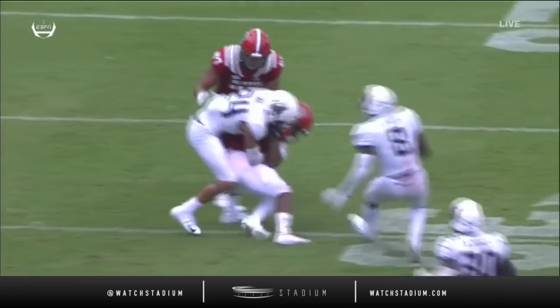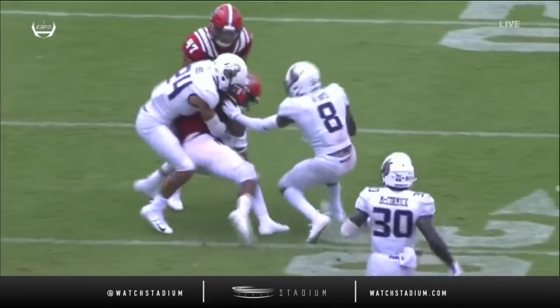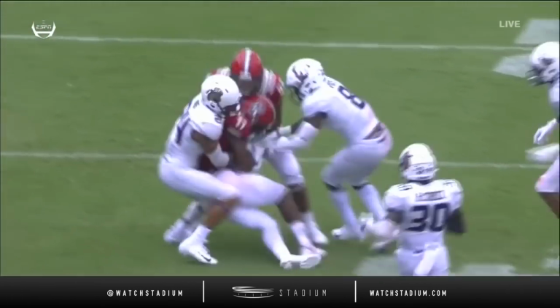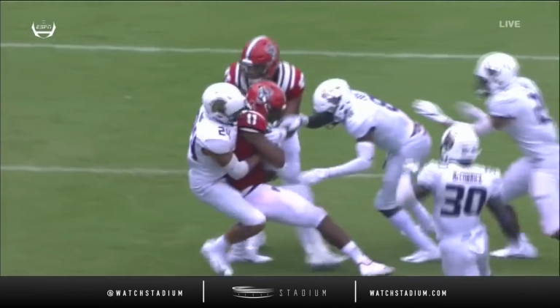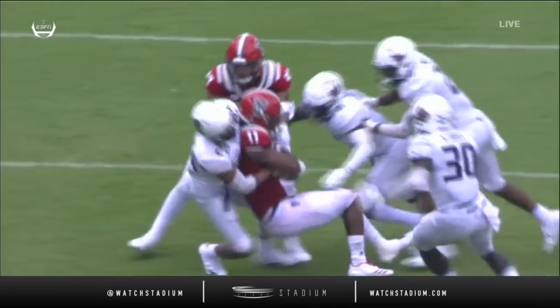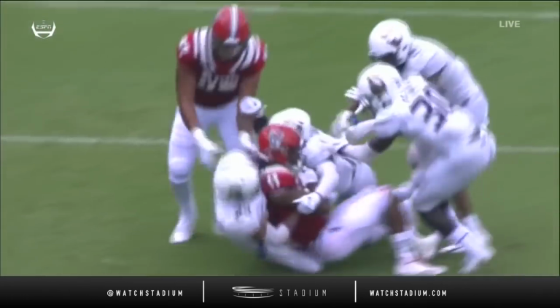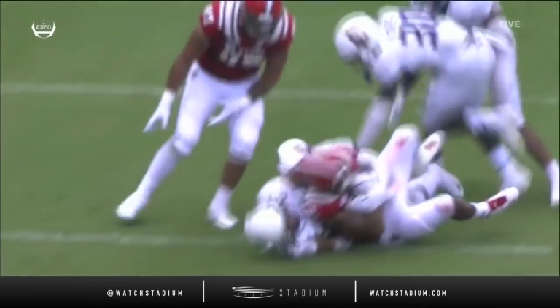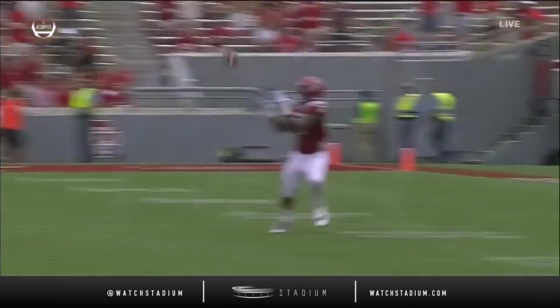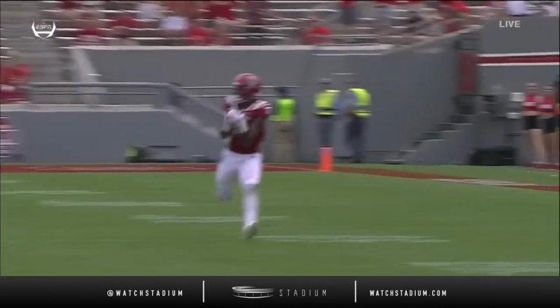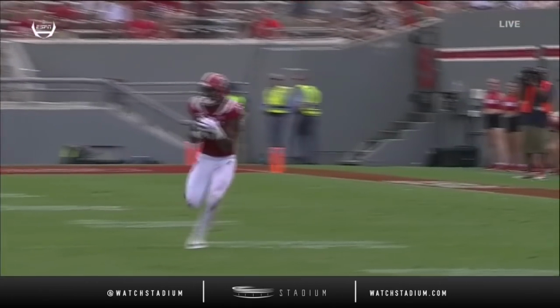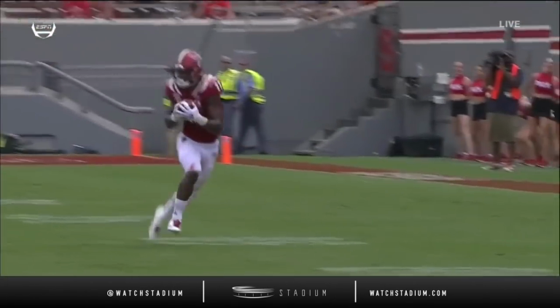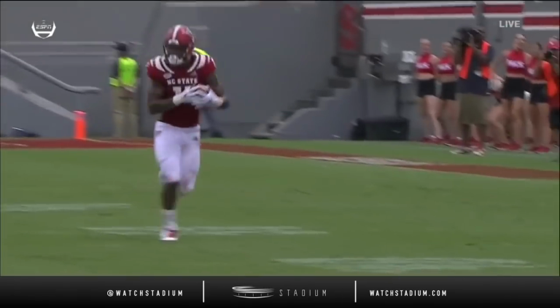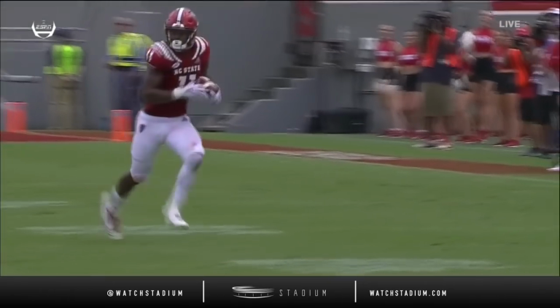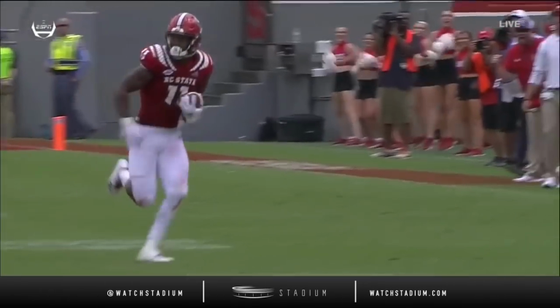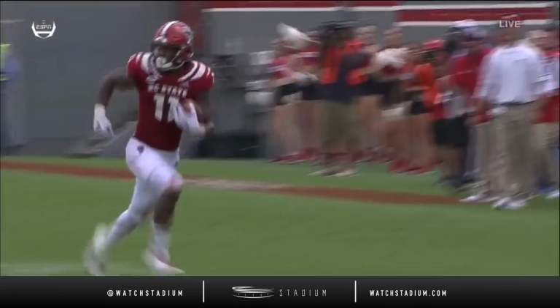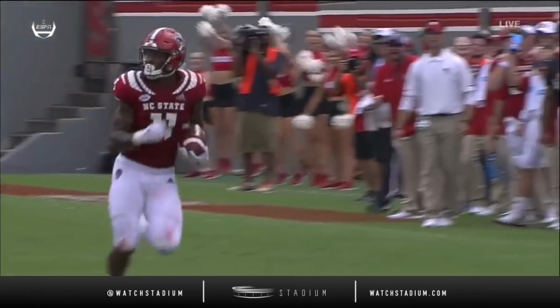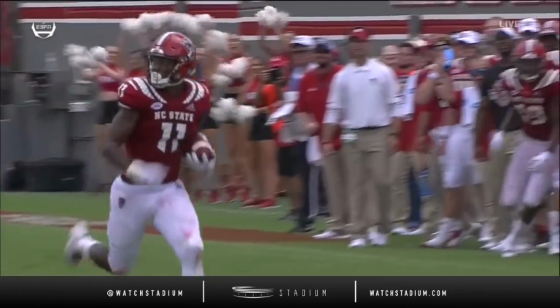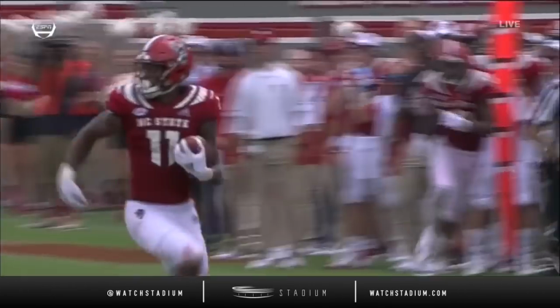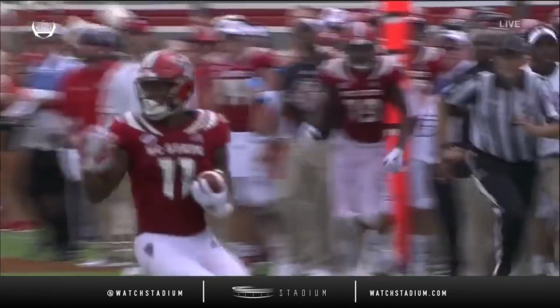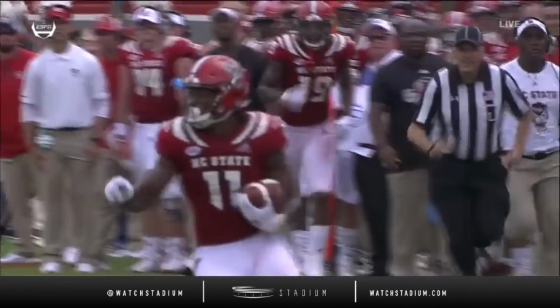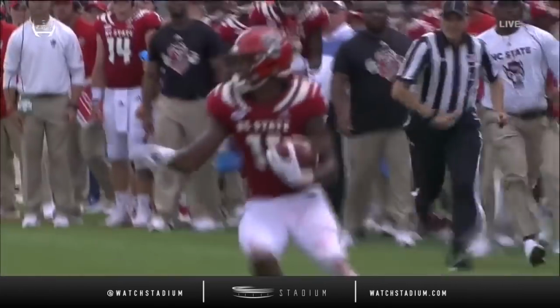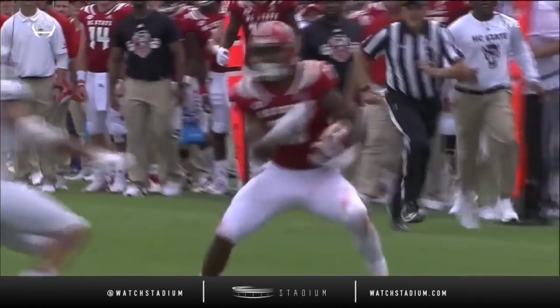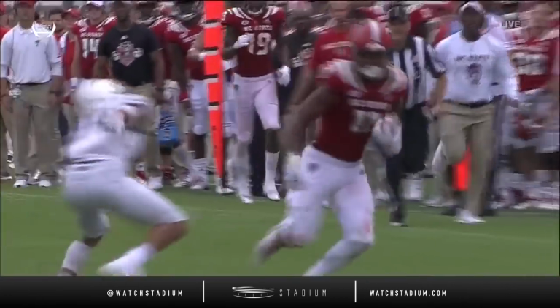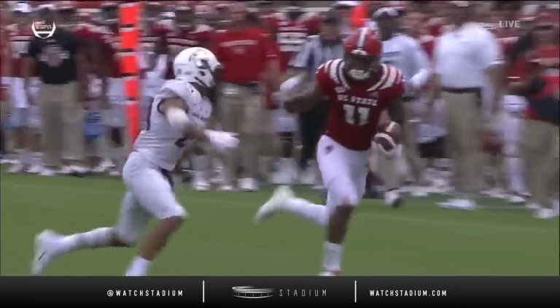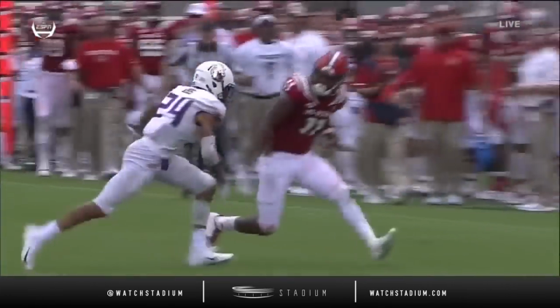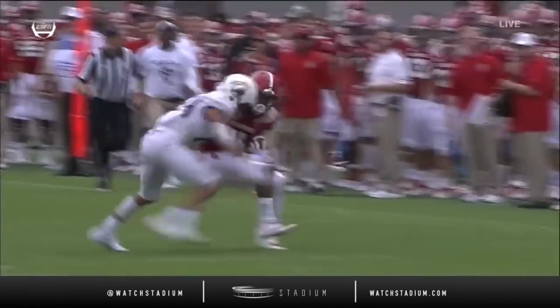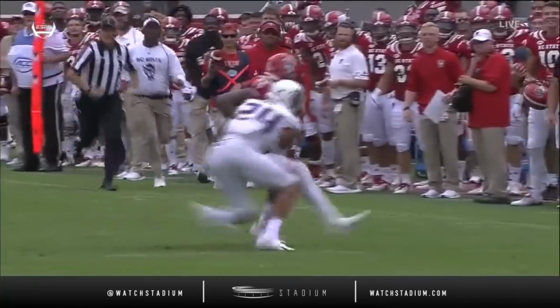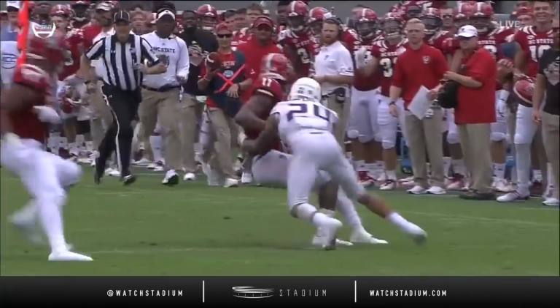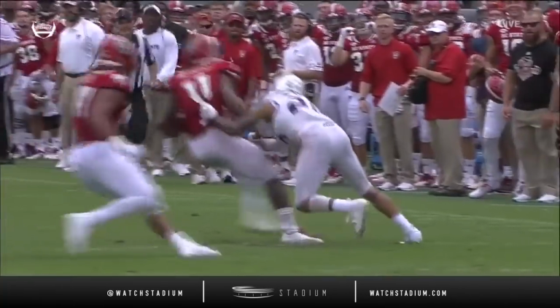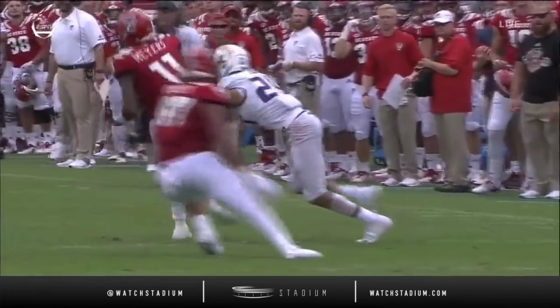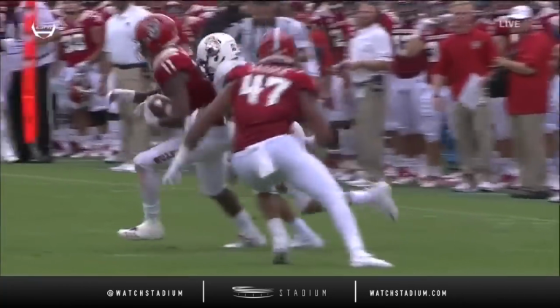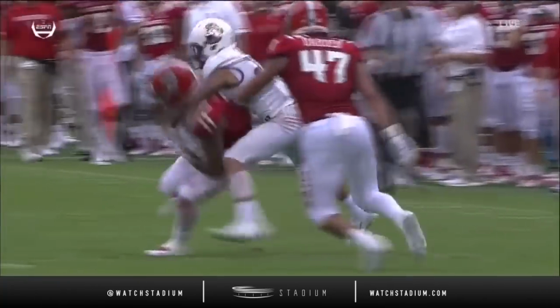The only person out there was the safety who had to come over — D'Angelo Amos — to make that play. It's lucky for JMU that didn't go to the house for six.